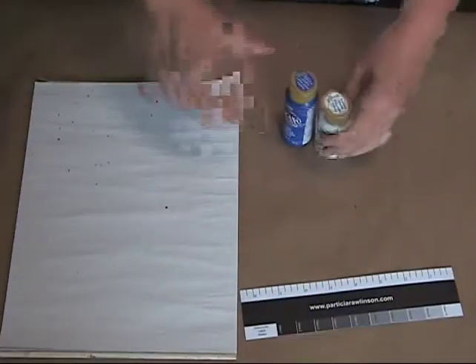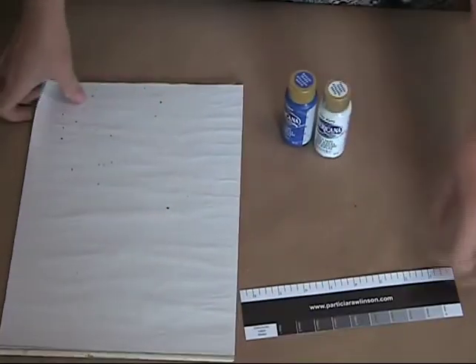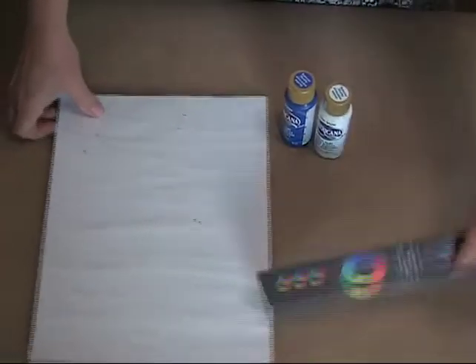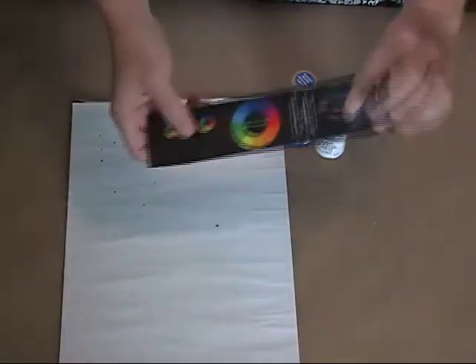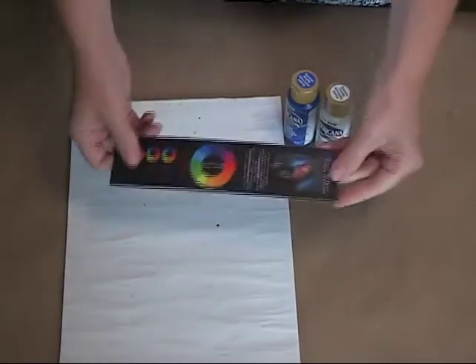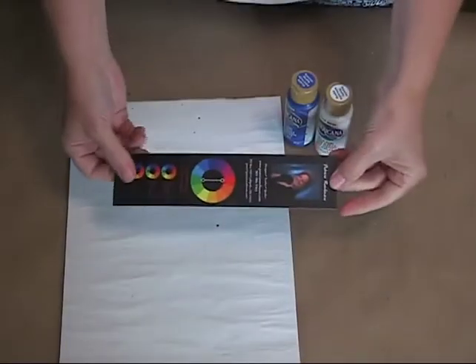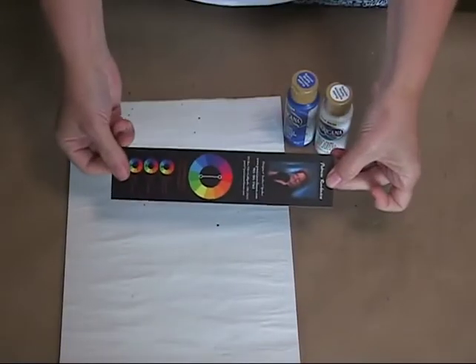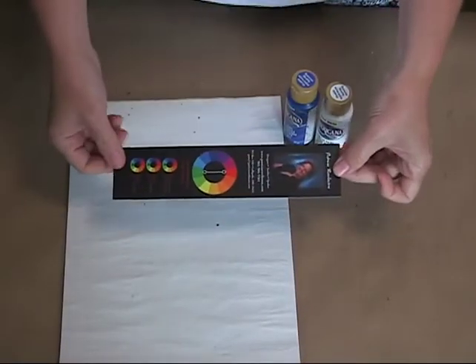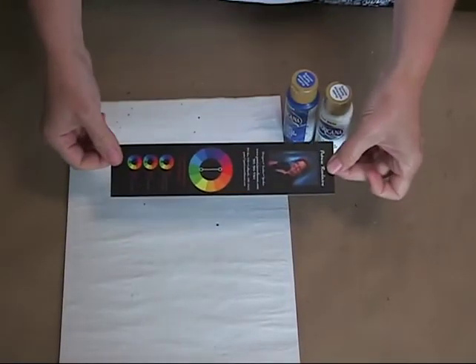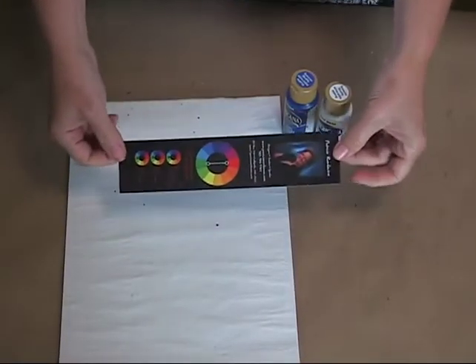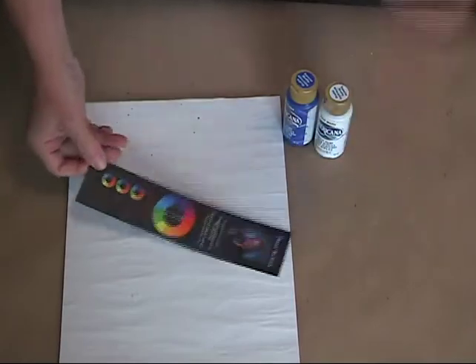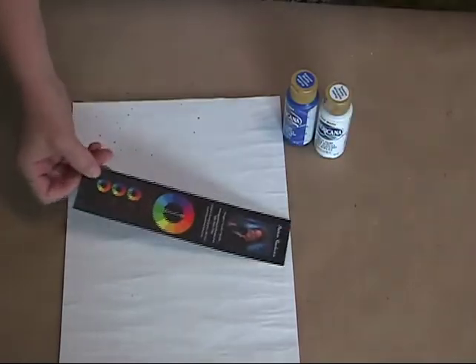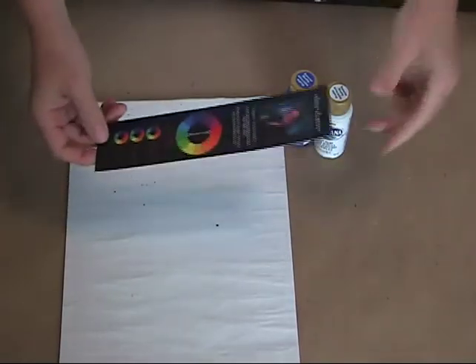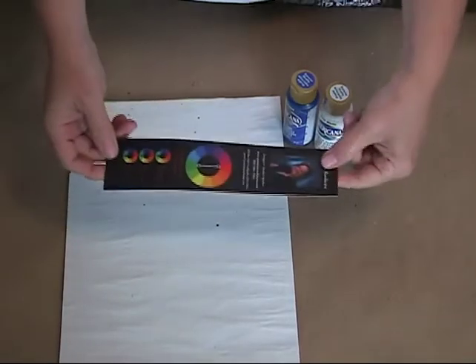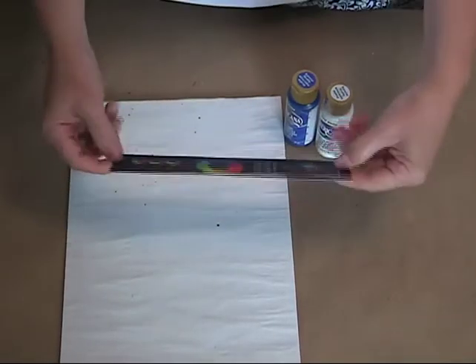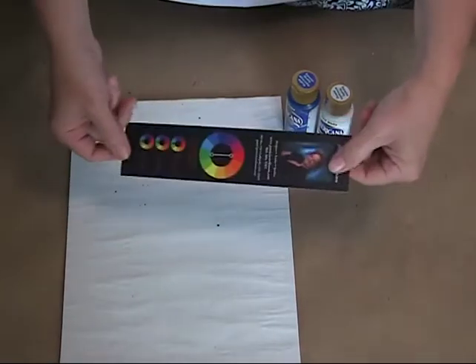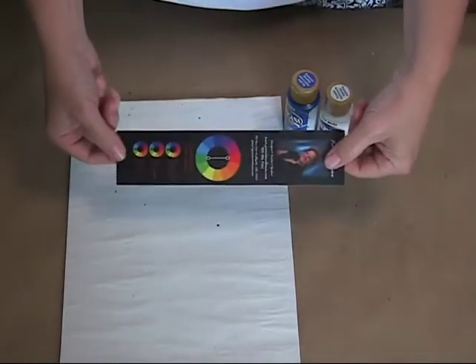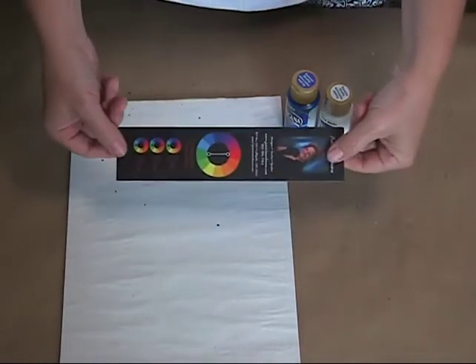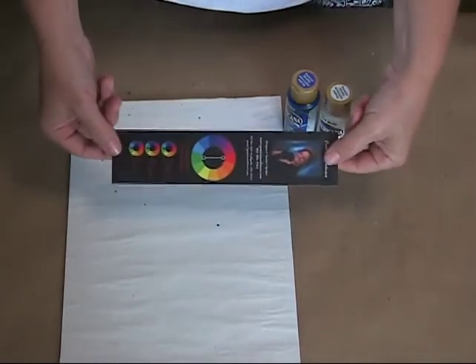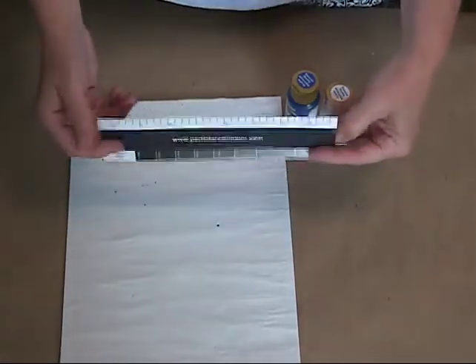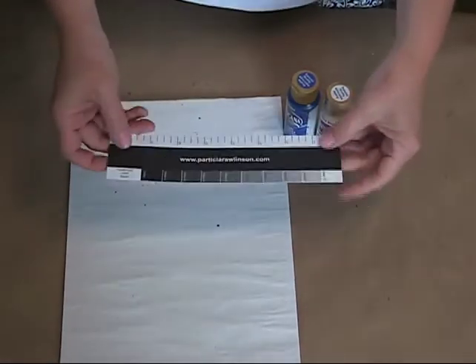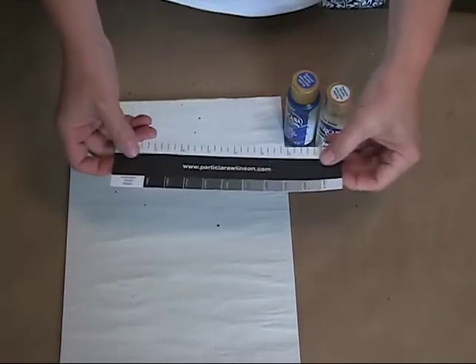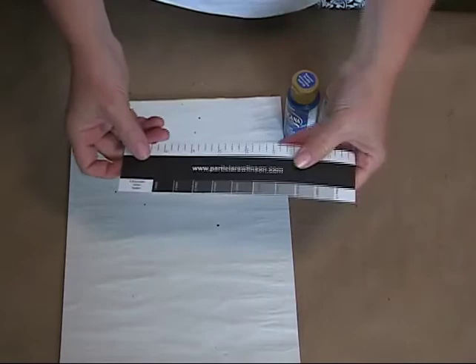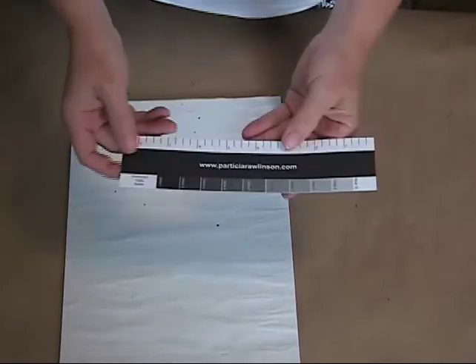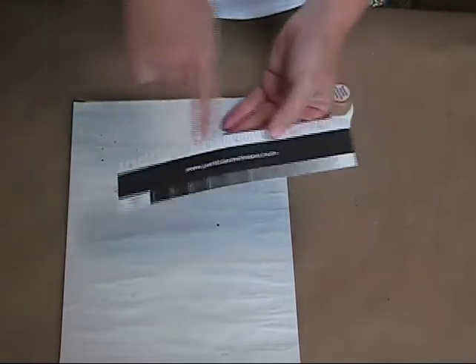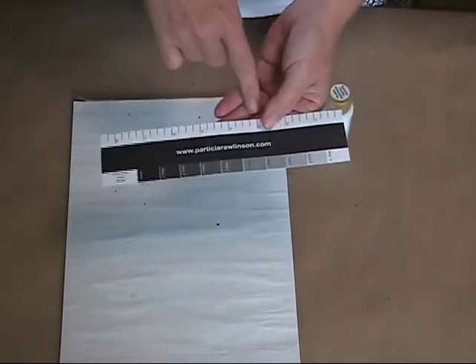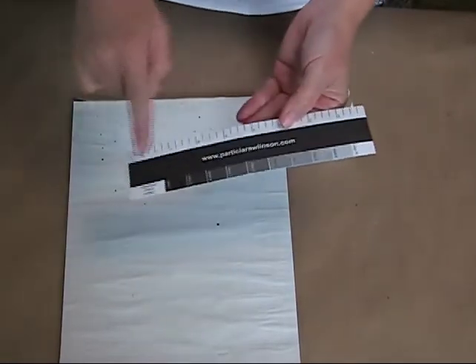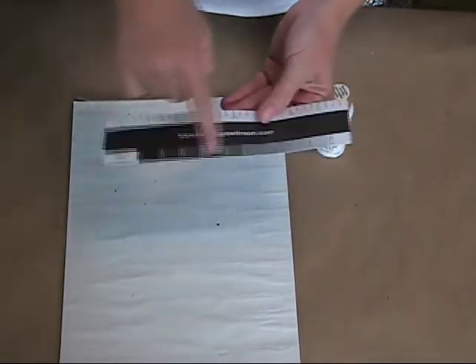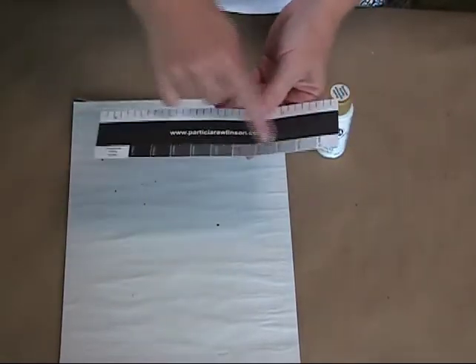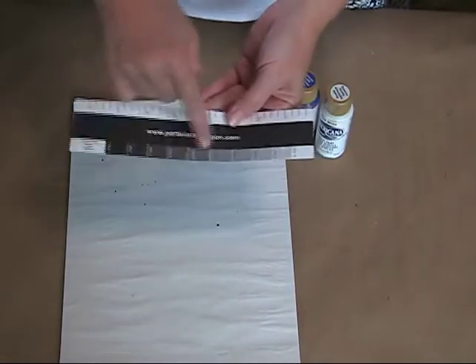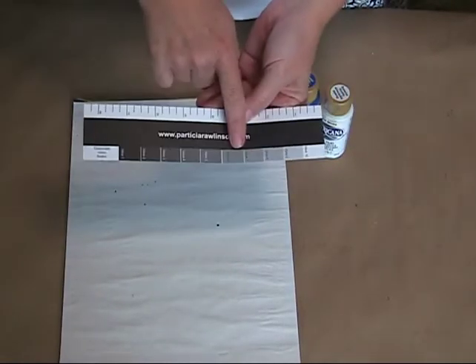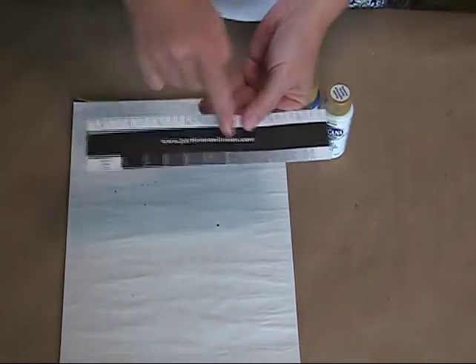I'm going to share with you my new business card, and a lot of you have been receiving this in the mail. If you don't have one, the next time you get an order you'll get one. On the back of it, it's got a ruler and a value scale.